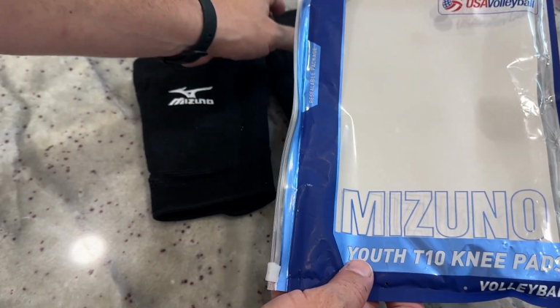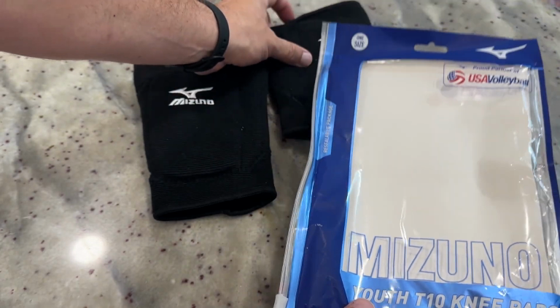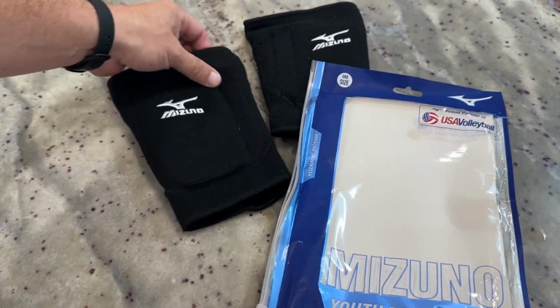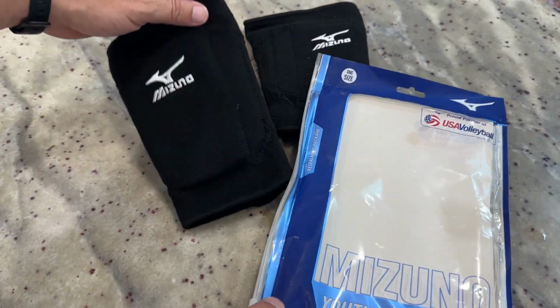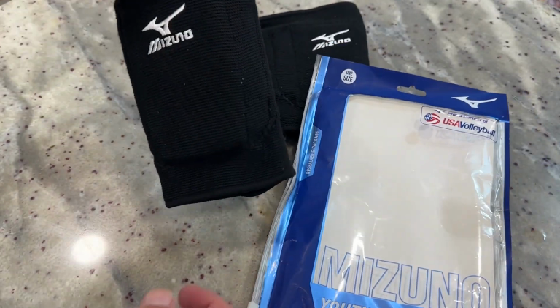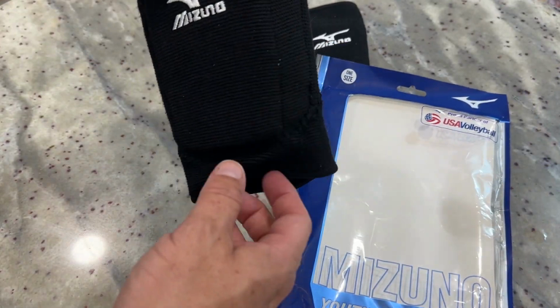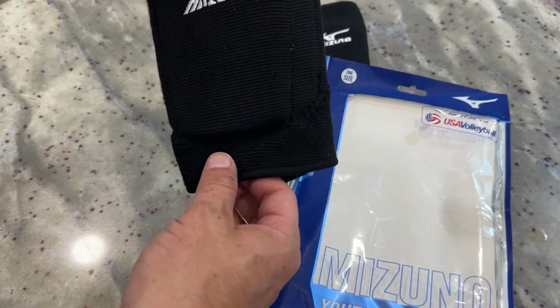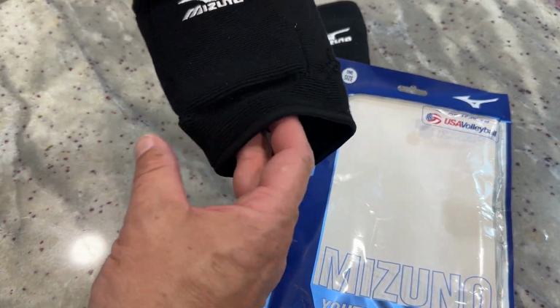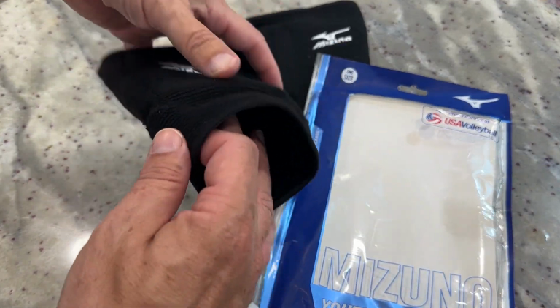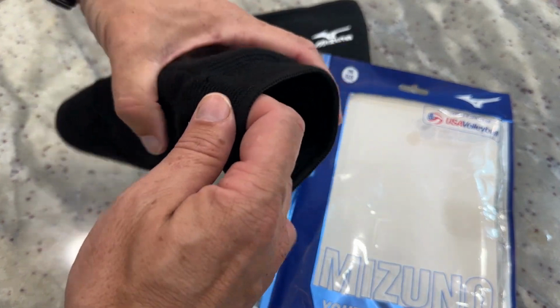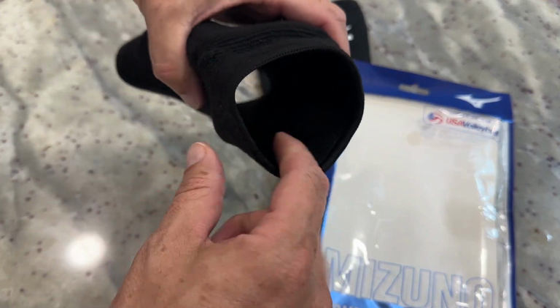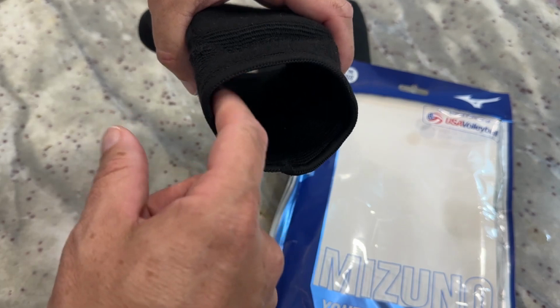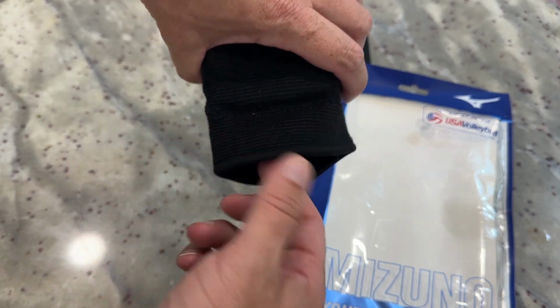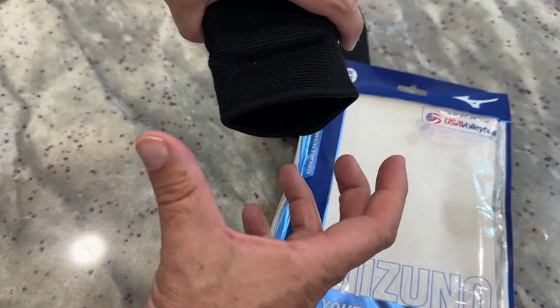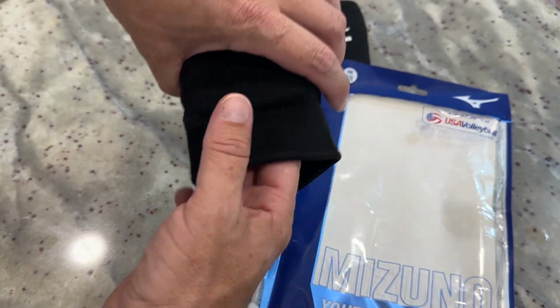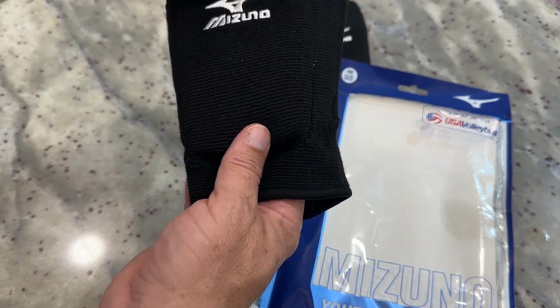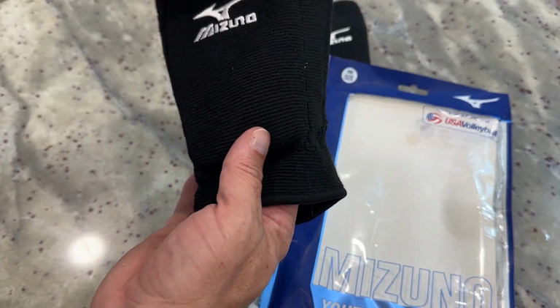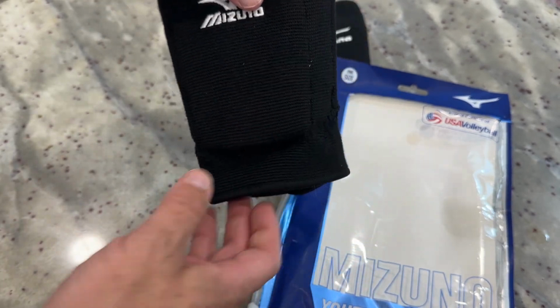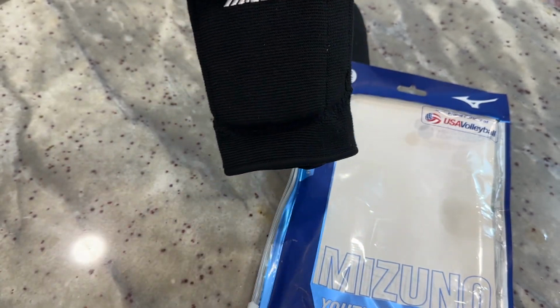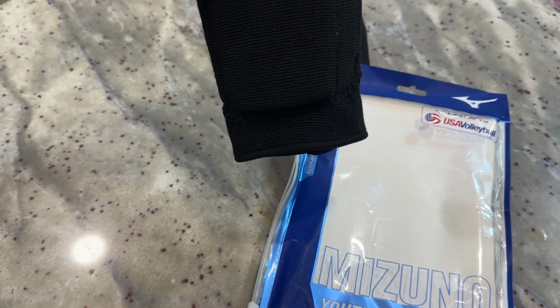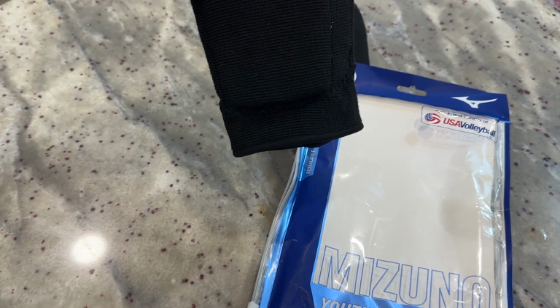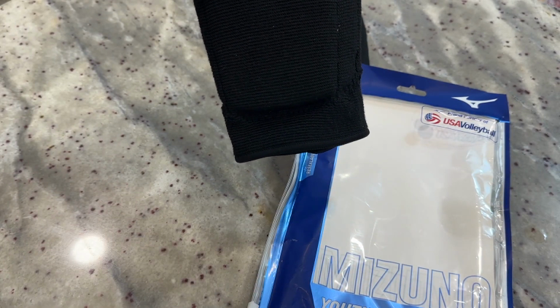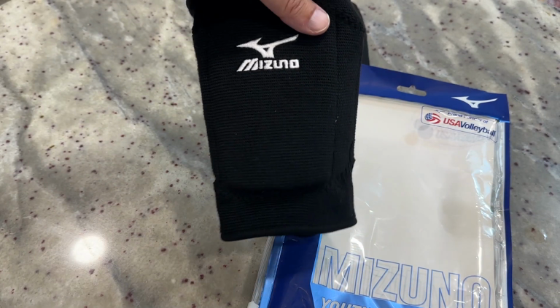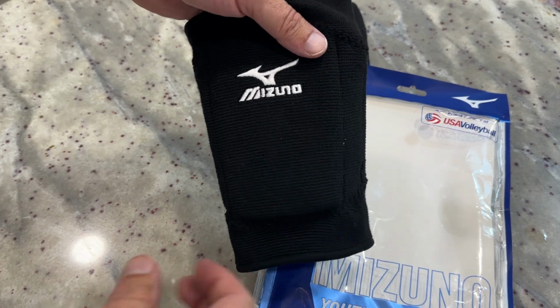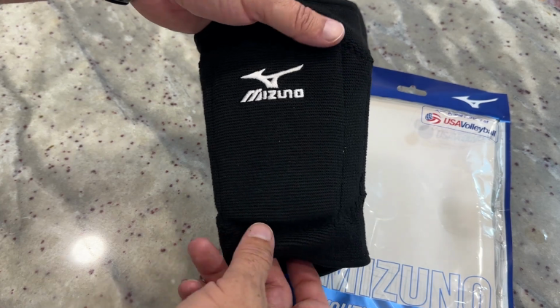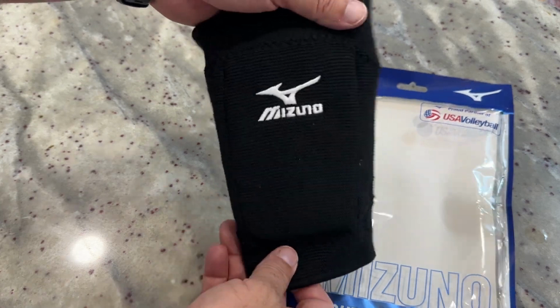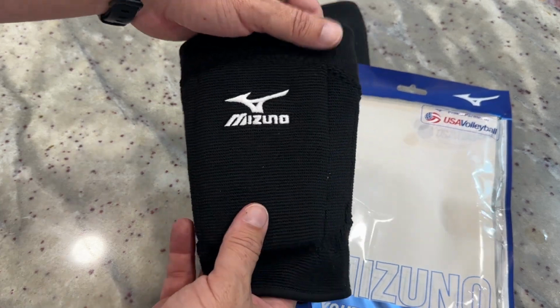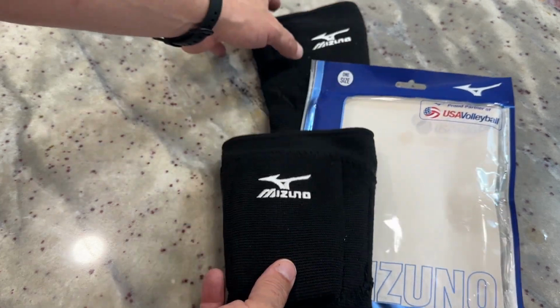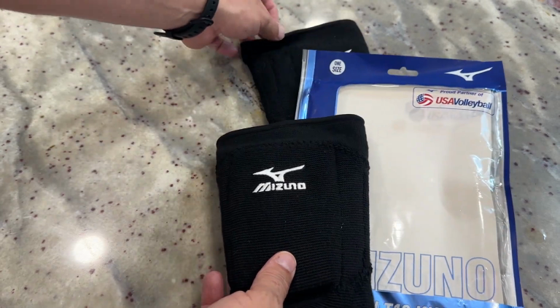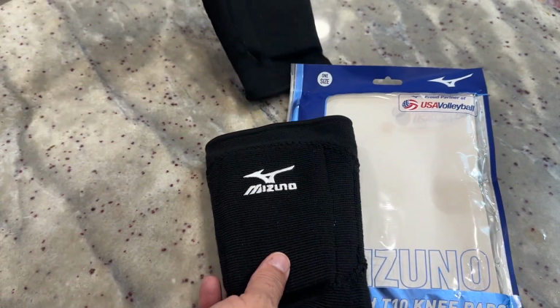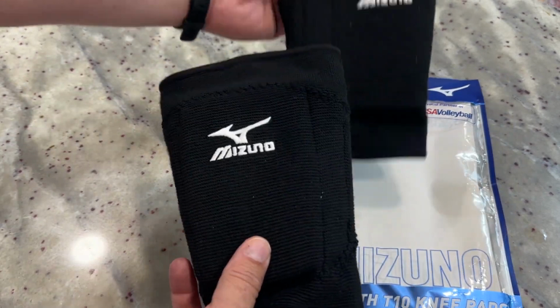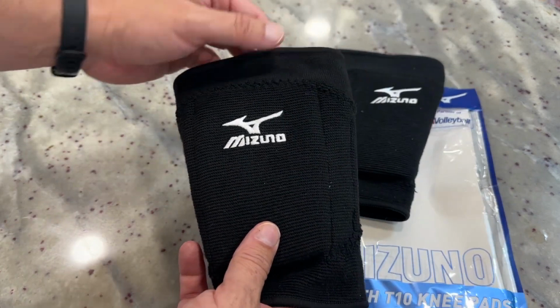On the listing, I'll show you the measurements, but if I remember correctly for youth size, the opening here — basically the circumference of your knee — can handle 11 to 15 and a half inches or so. So that will fit for — this is going to be worn by a middle schooler.